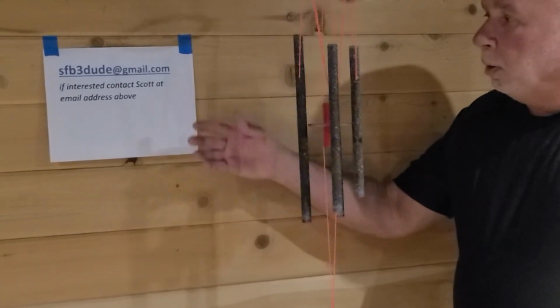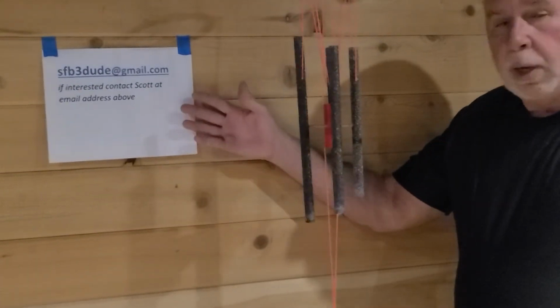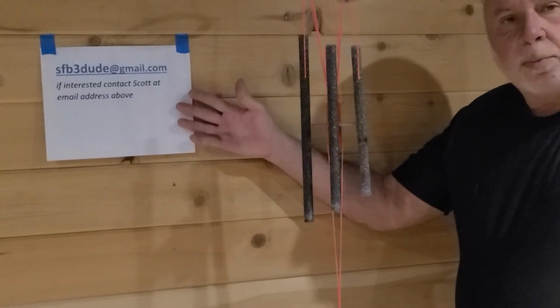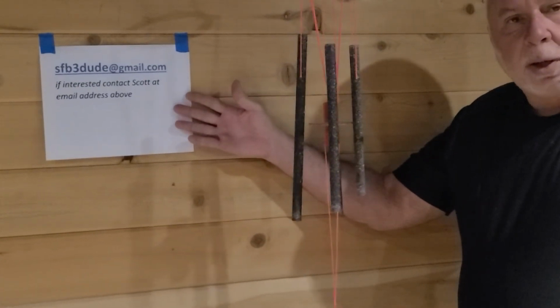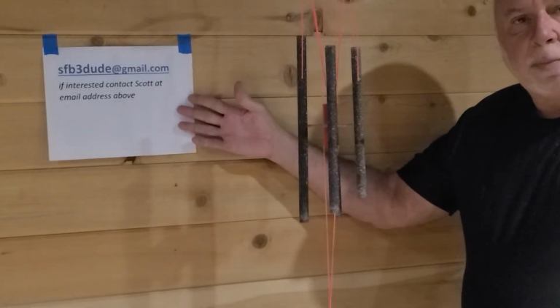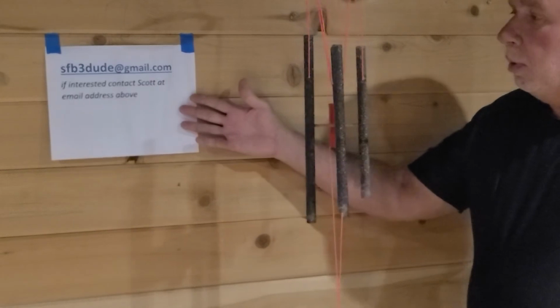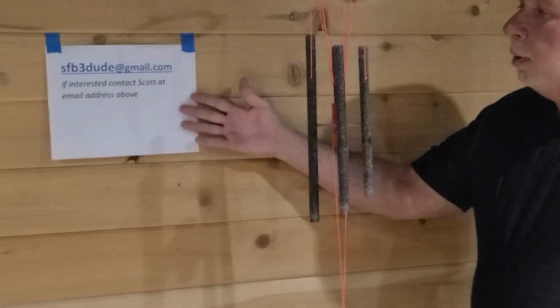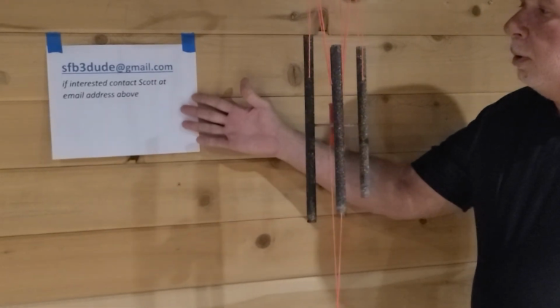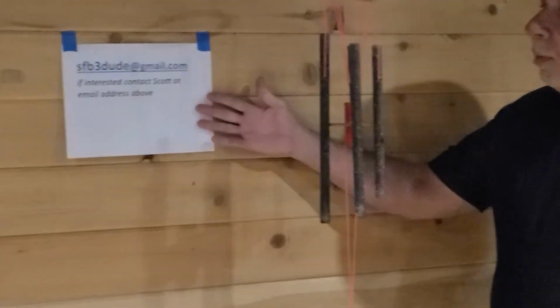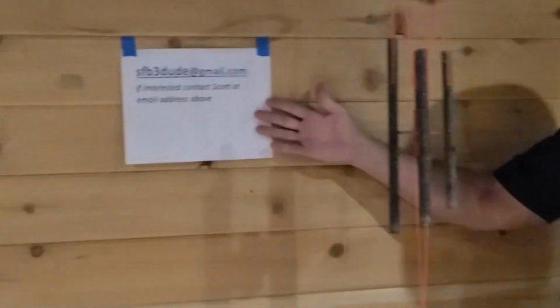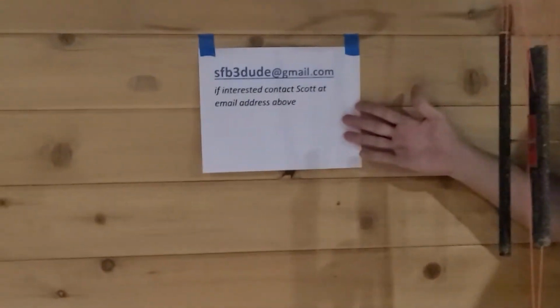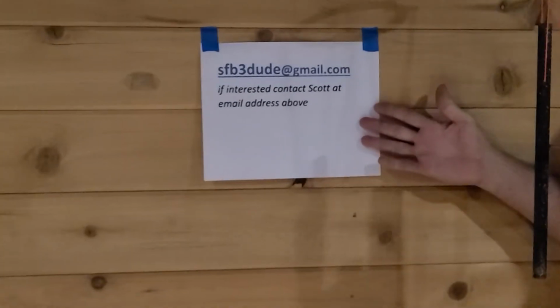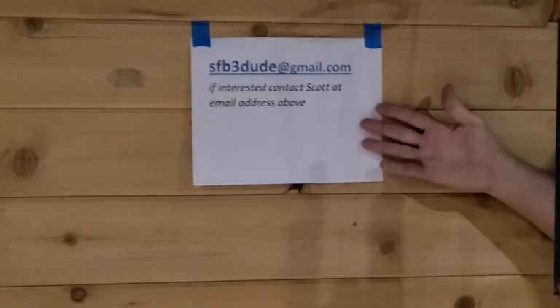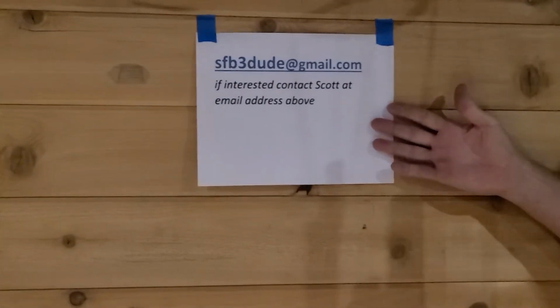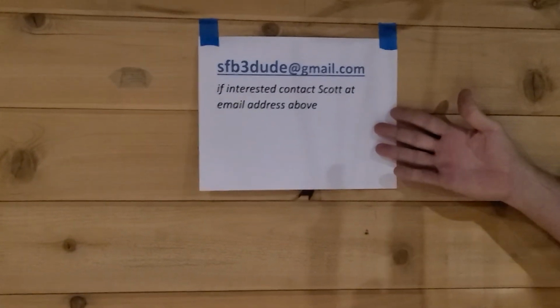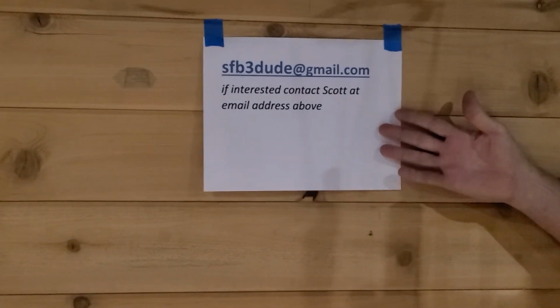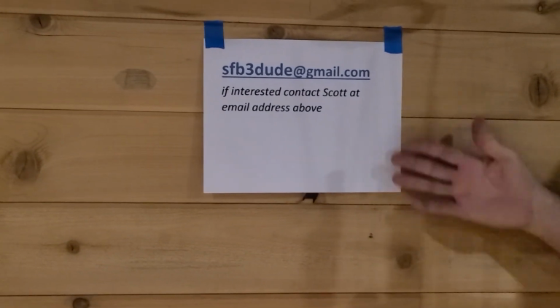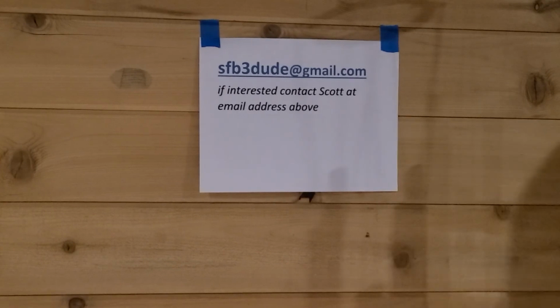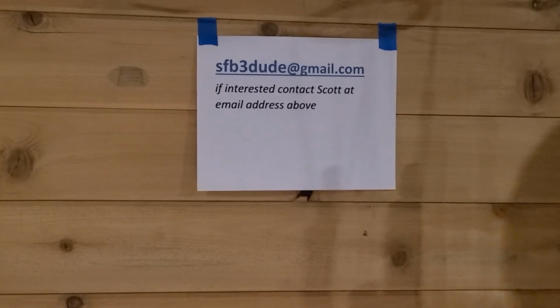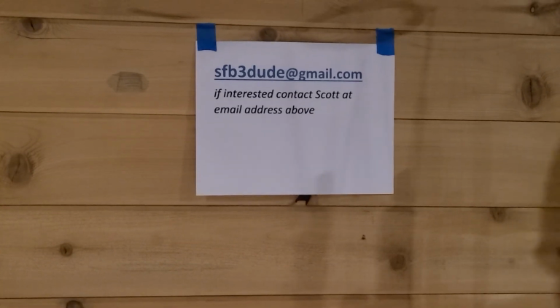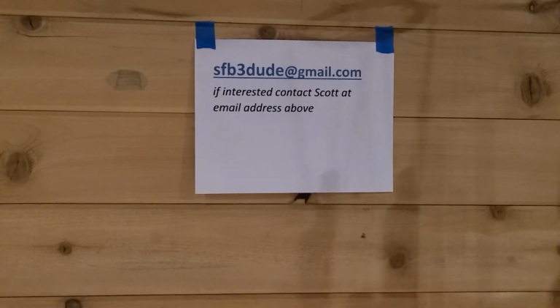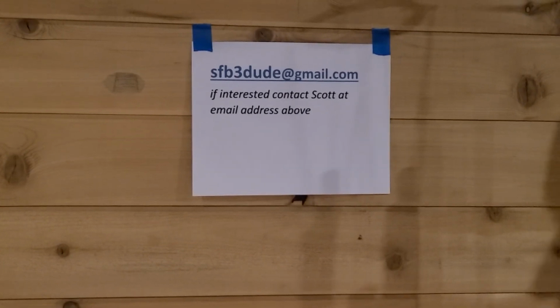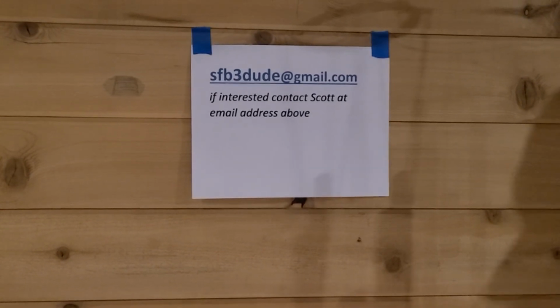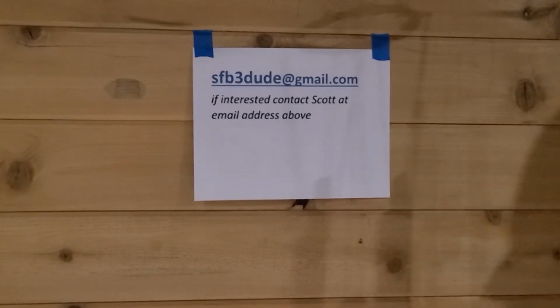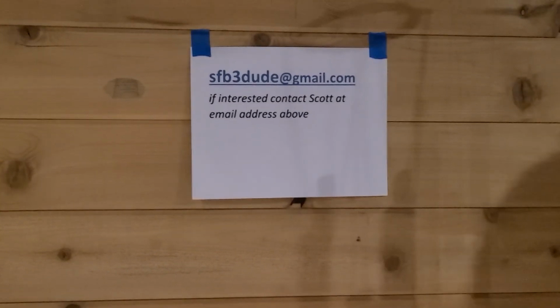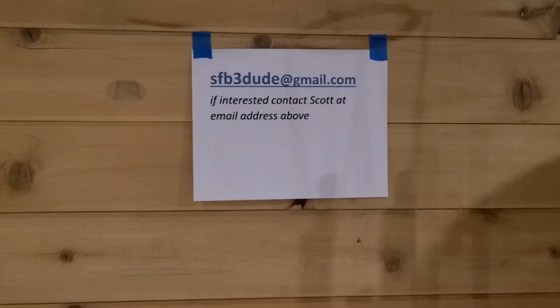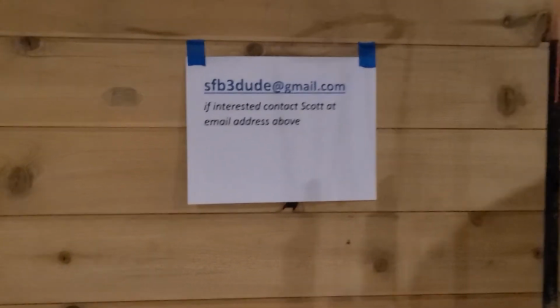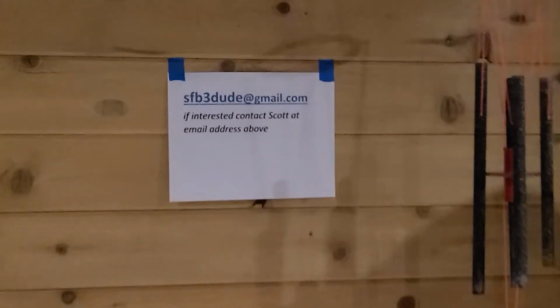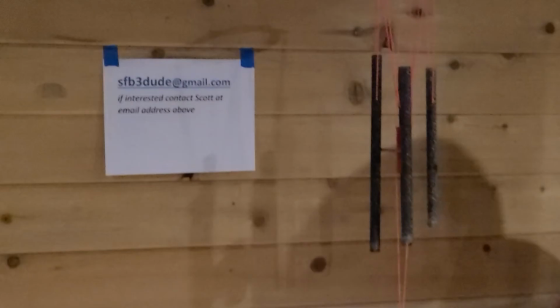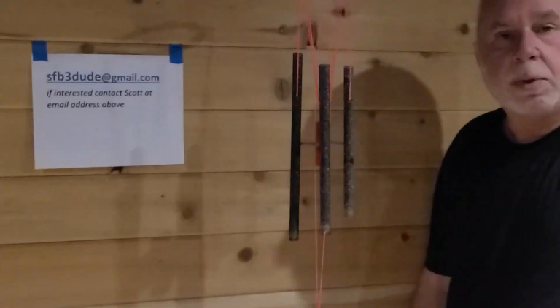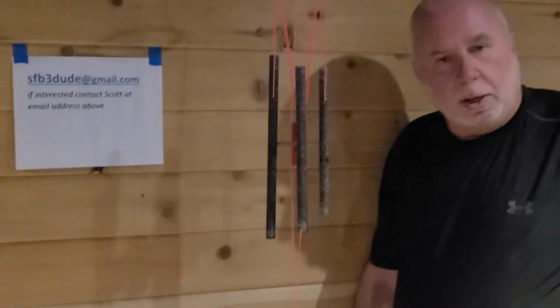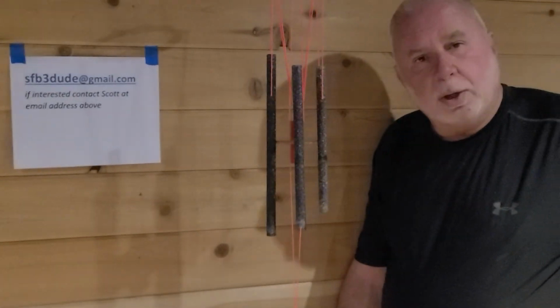To contact me directly, this is my email. You're more than welcome to contact me directly — ask for Scott. That's my direct email. Thank you for watching.